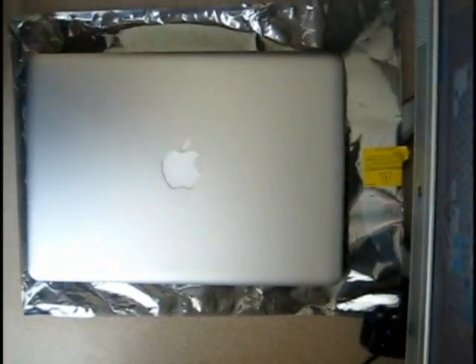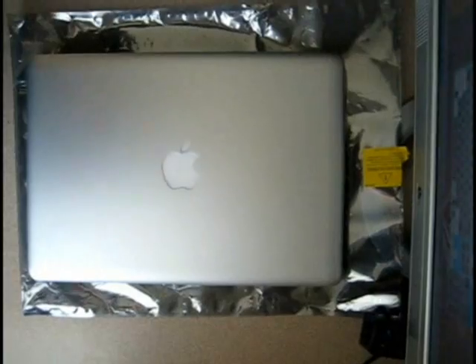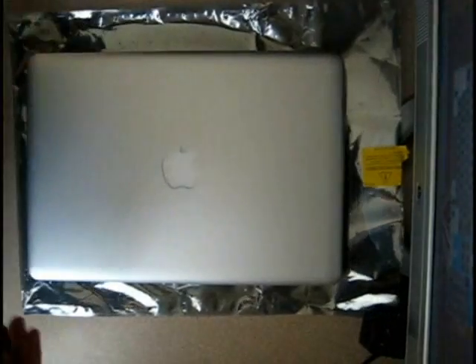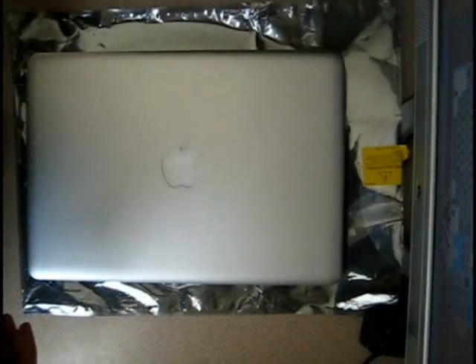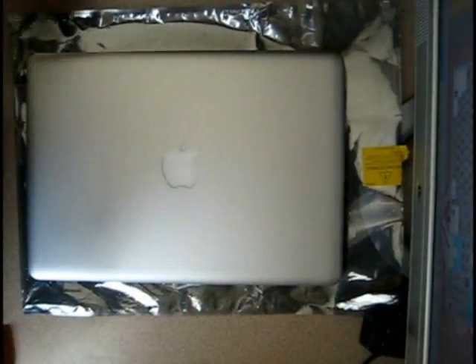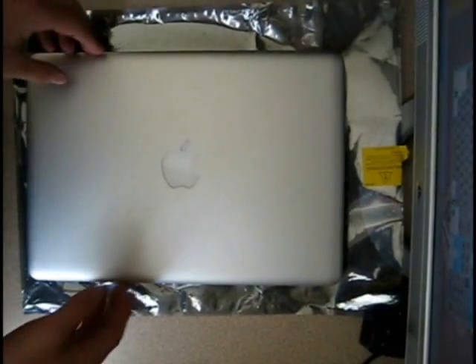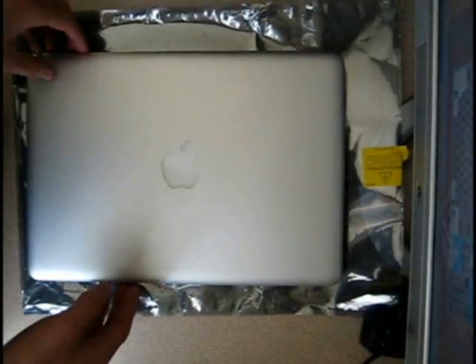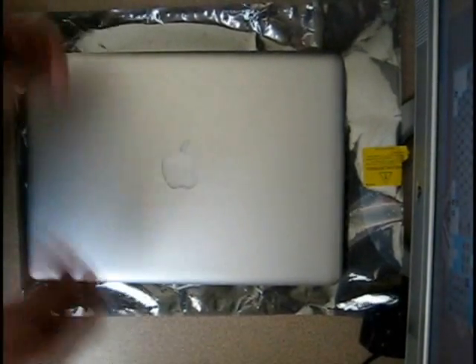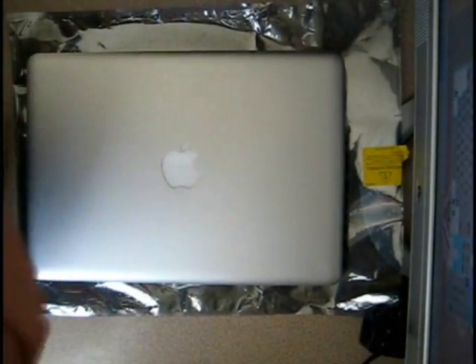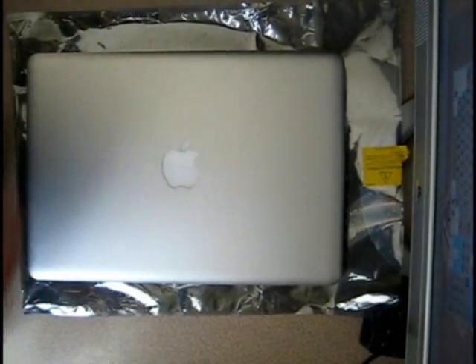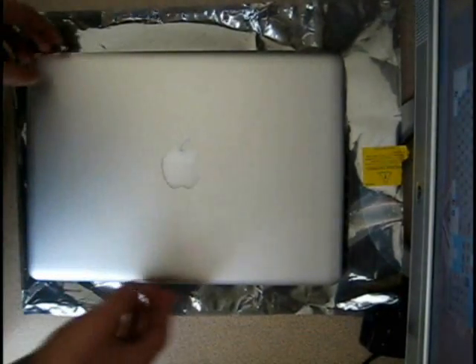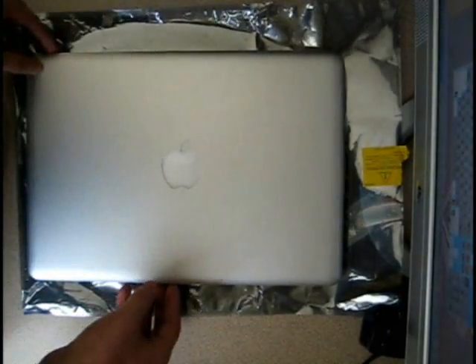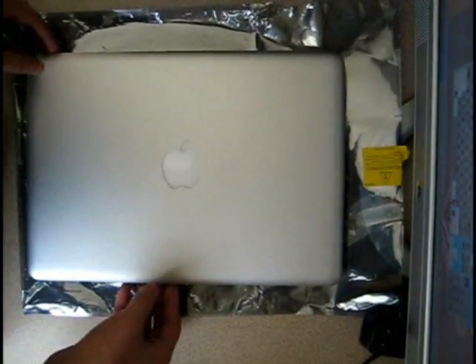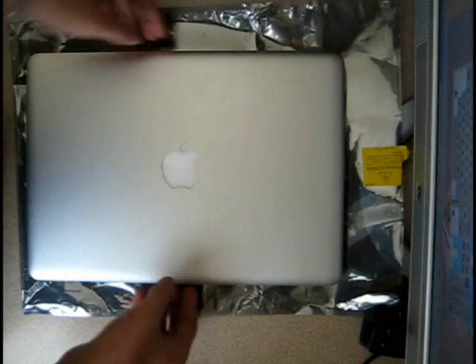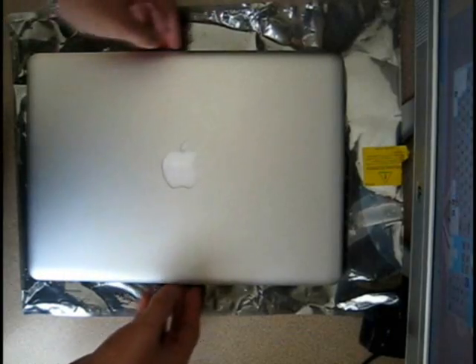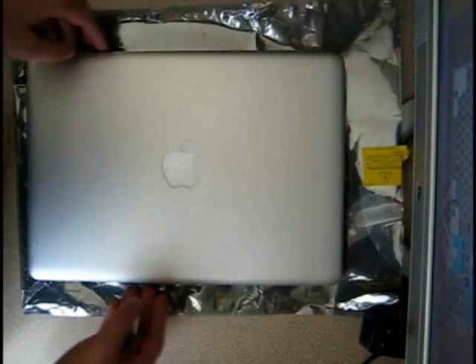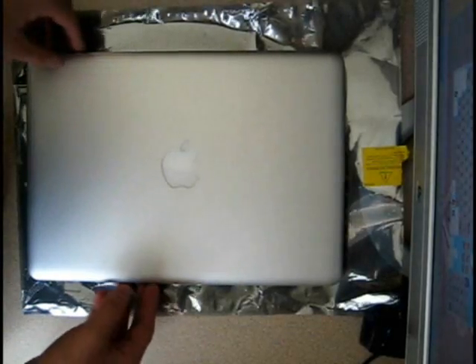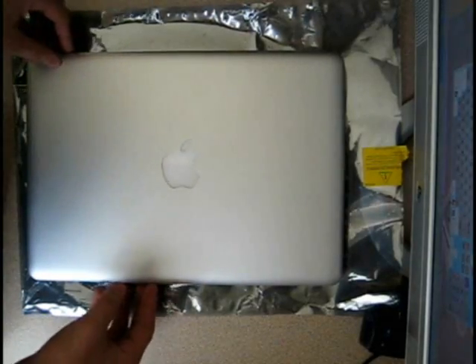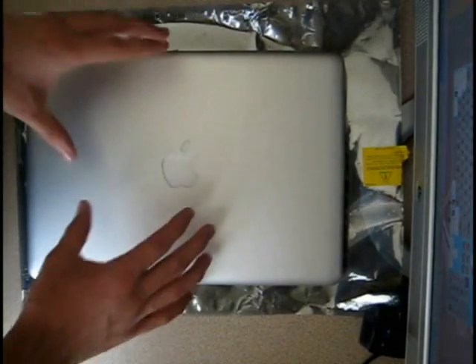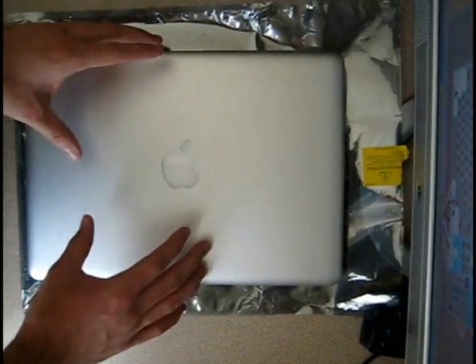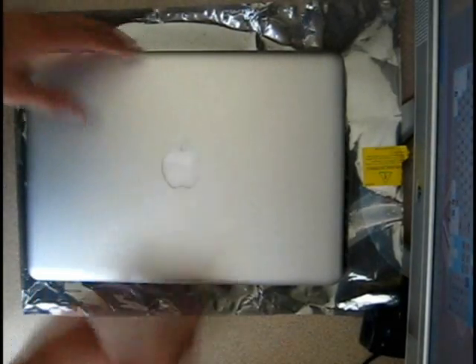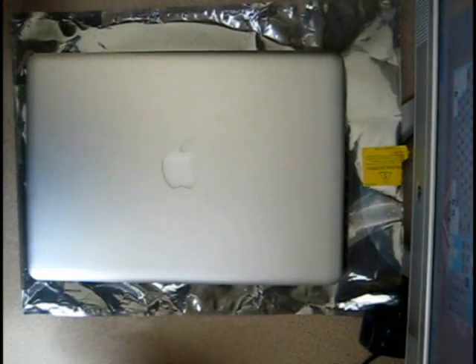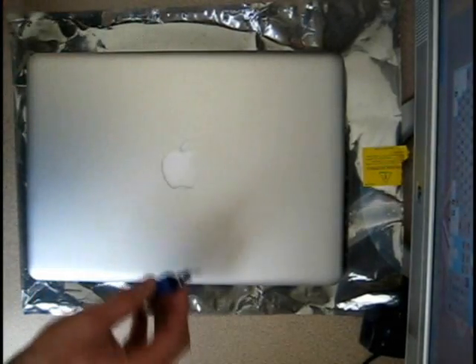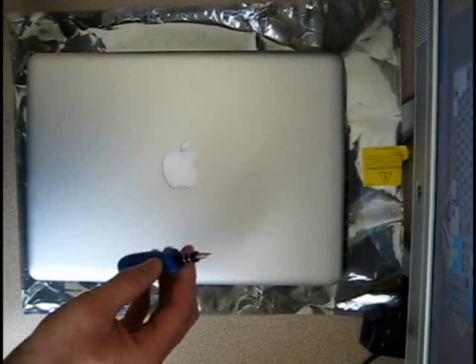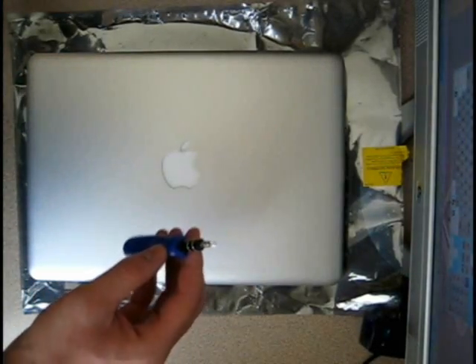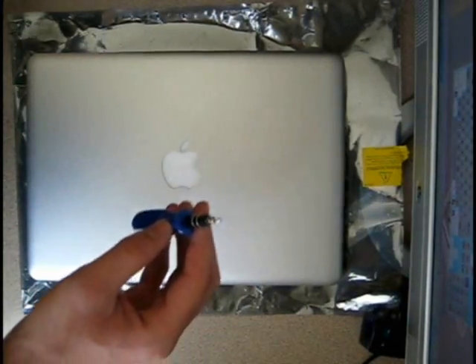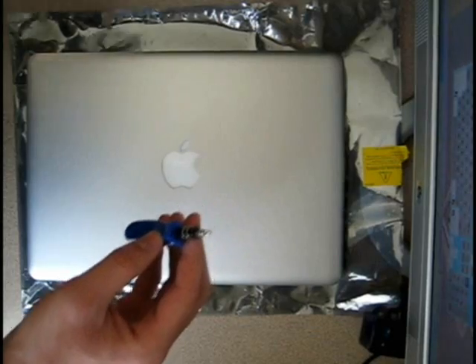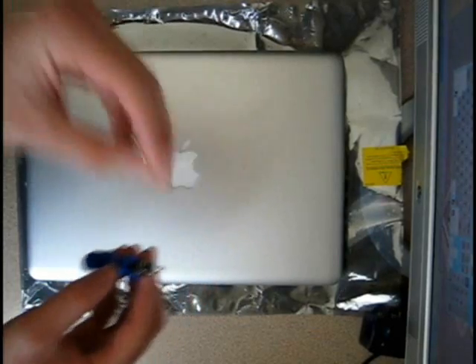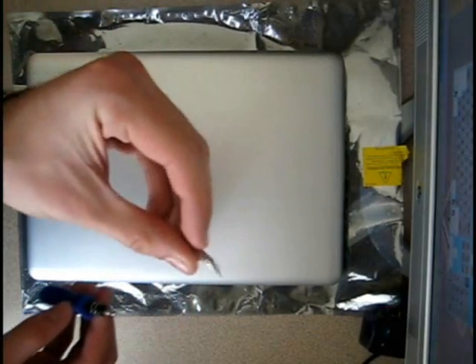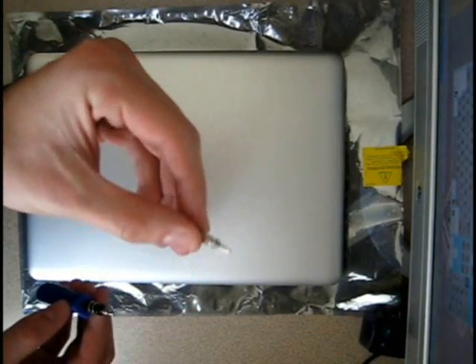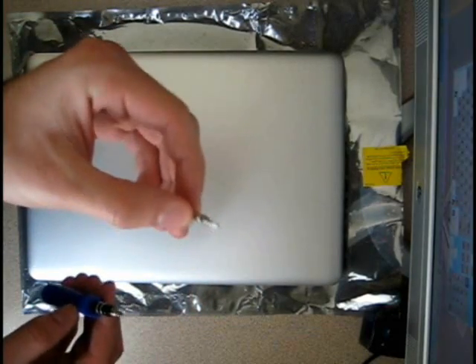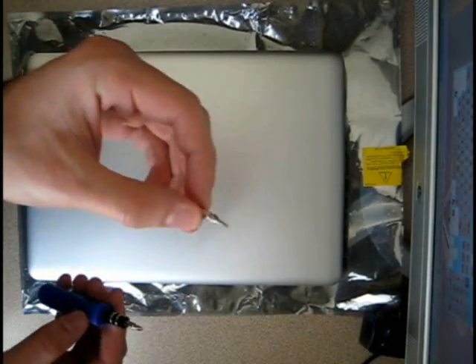In this video demonstration, I'm going to show you how to change the hard drive on a mid-2009 Unibody MacBook Pro. Things you're going to need are a Unibody MacBook Pro, a 00 Phillips screwdriver, and a T6 Torx screwdriver.